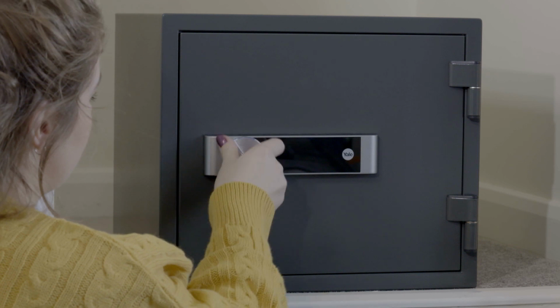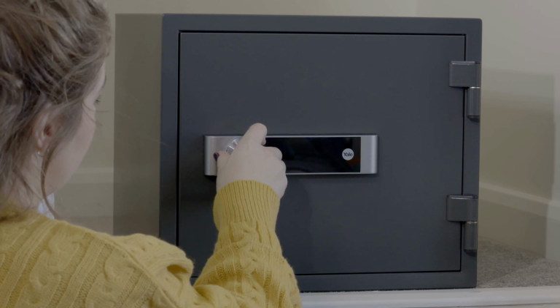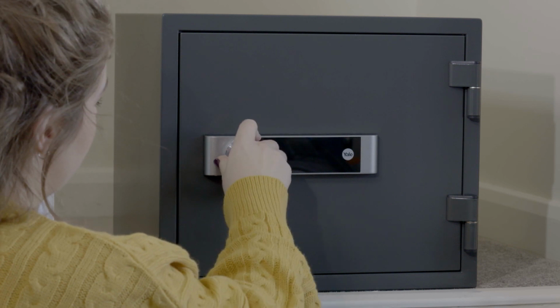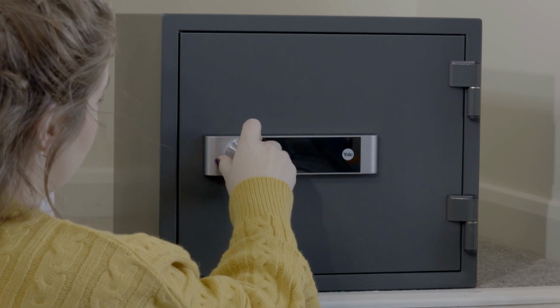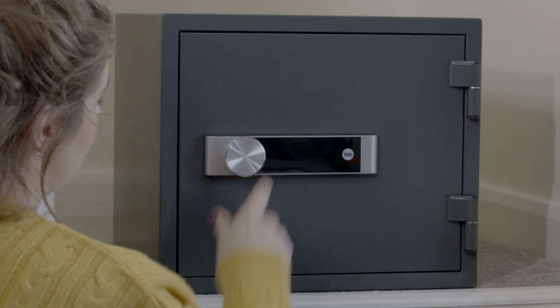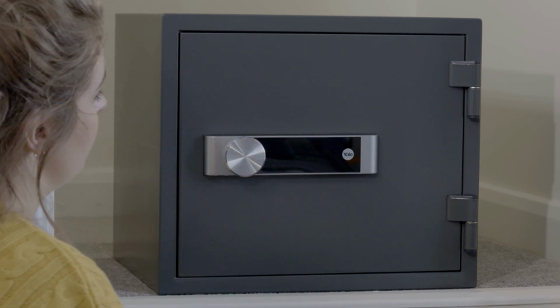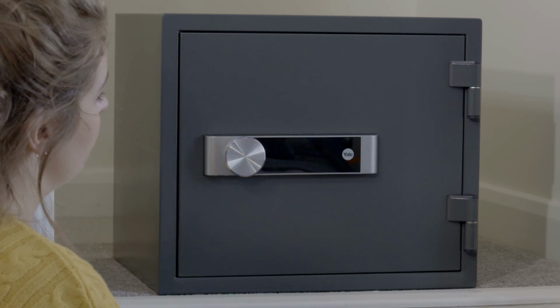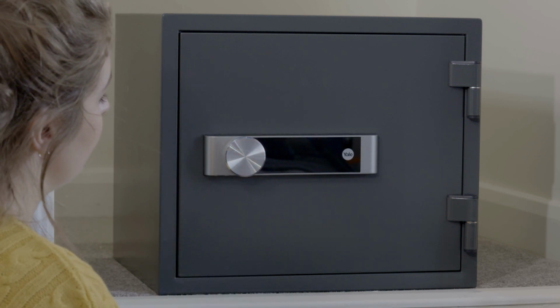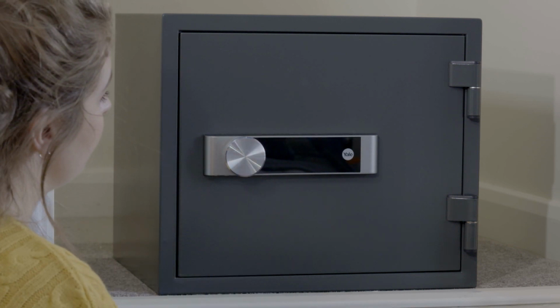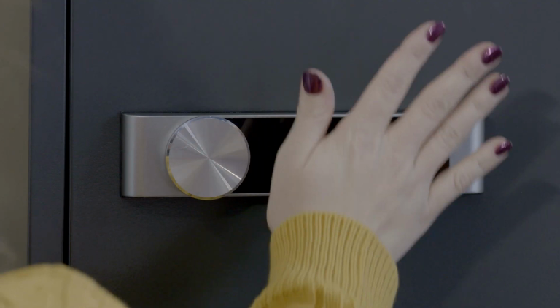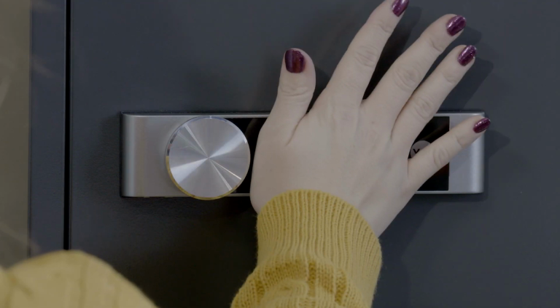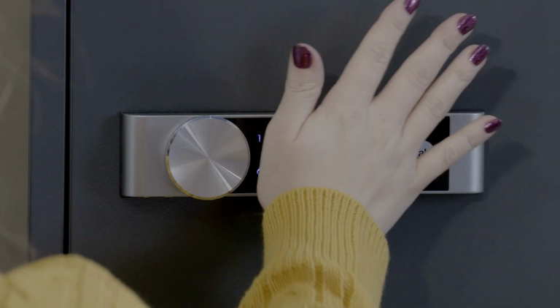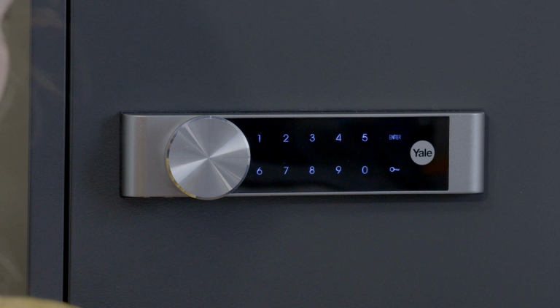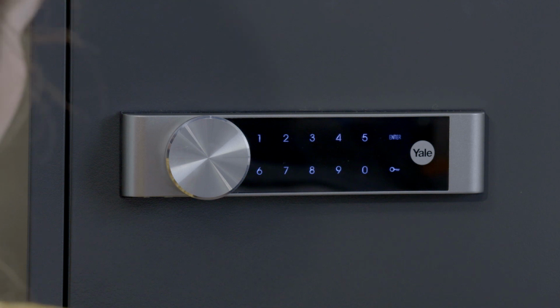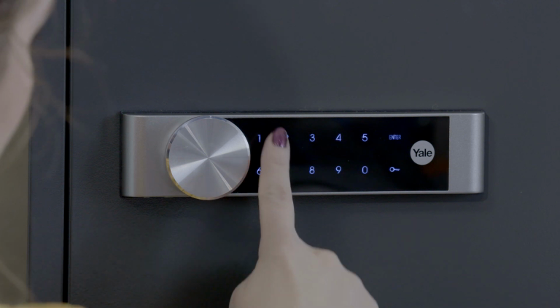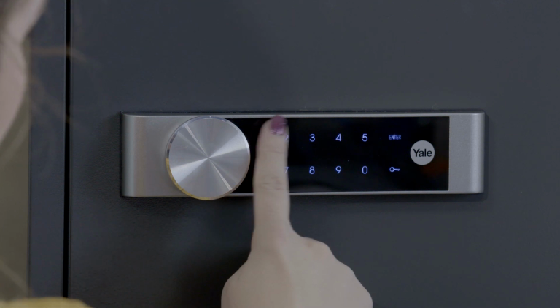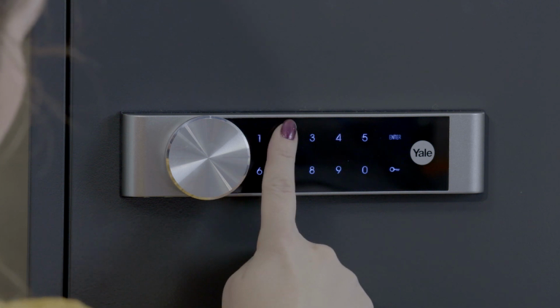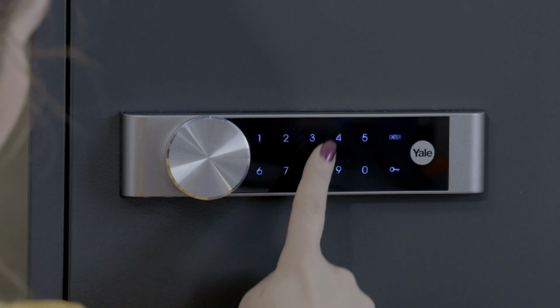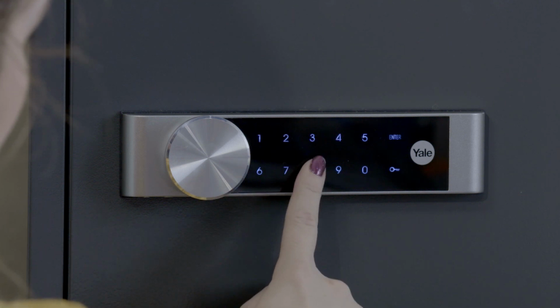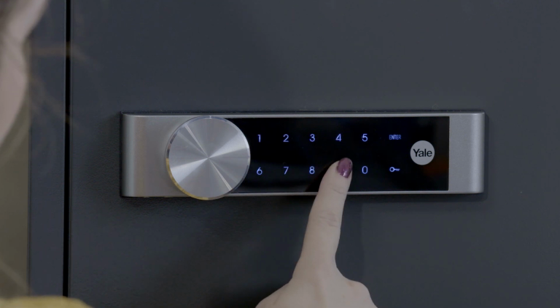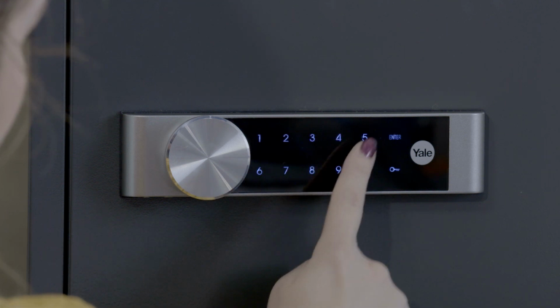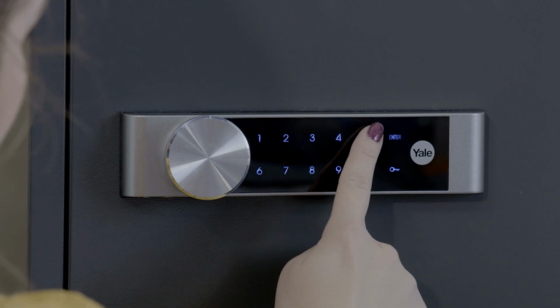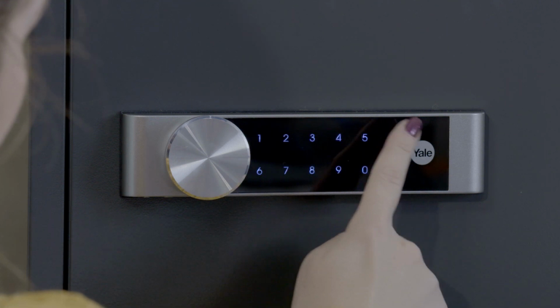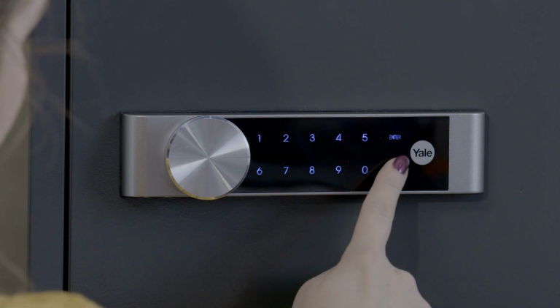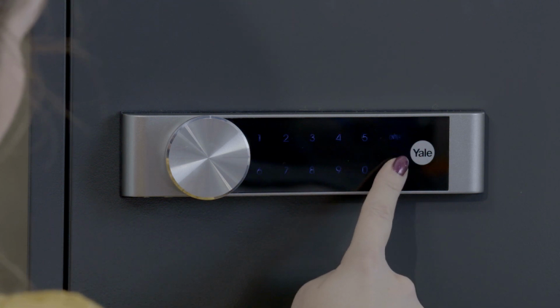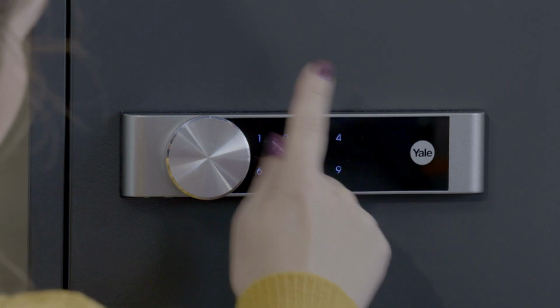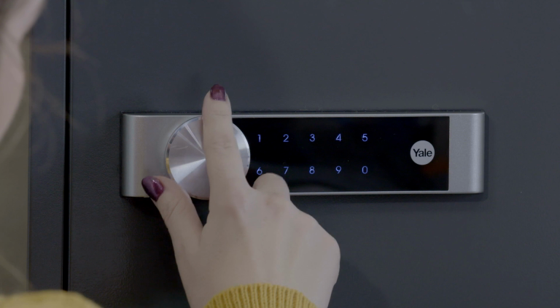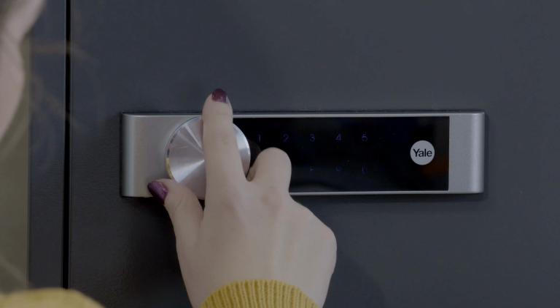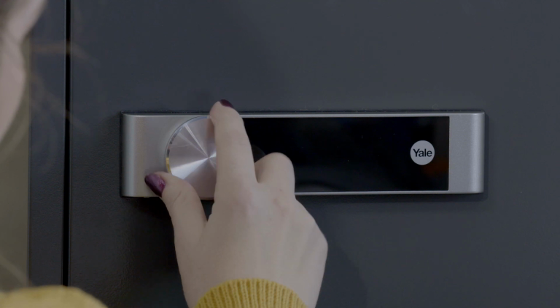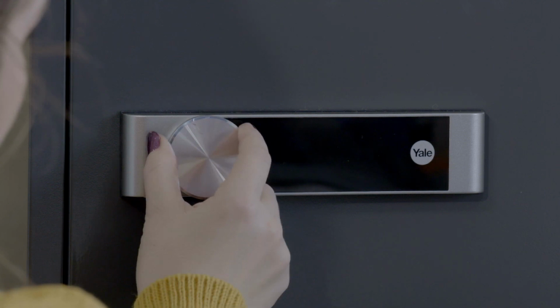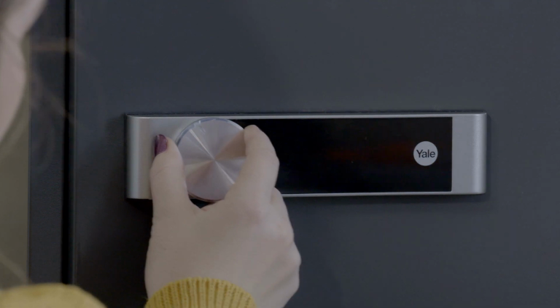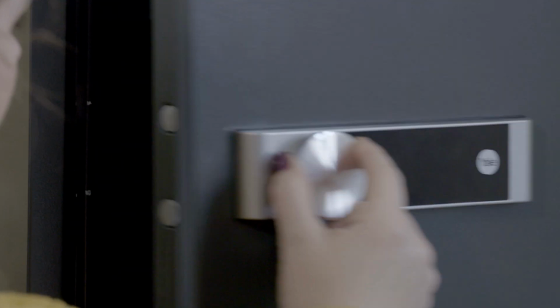Close the safe door and turn the handle — the safe is now locked. To open the safe, press to wake up the keypad. Then enter your user code, followed by the key button. Now turn the handle to open the door.